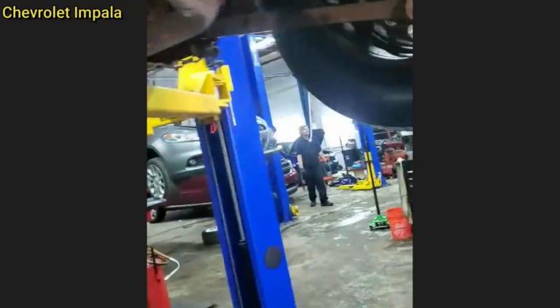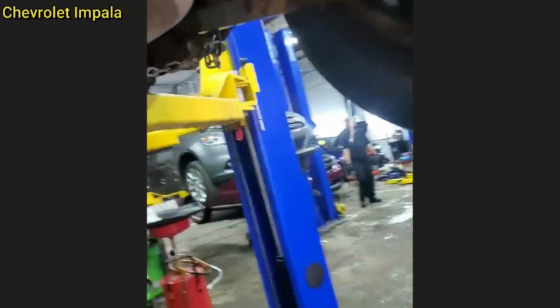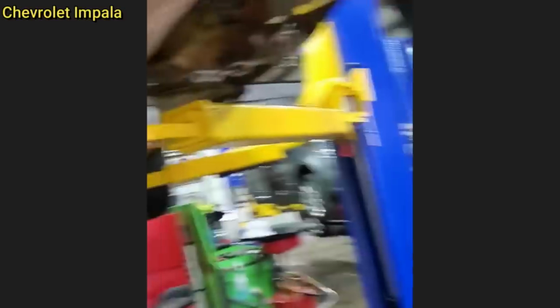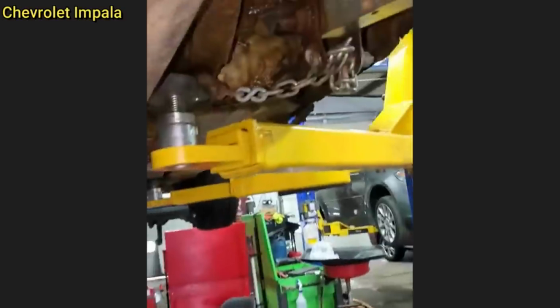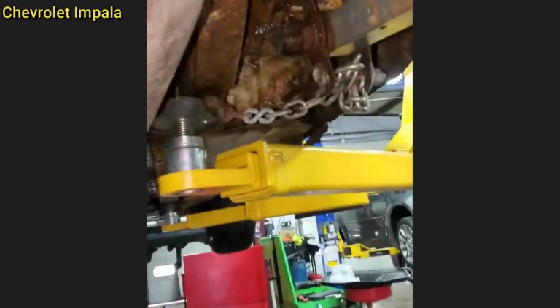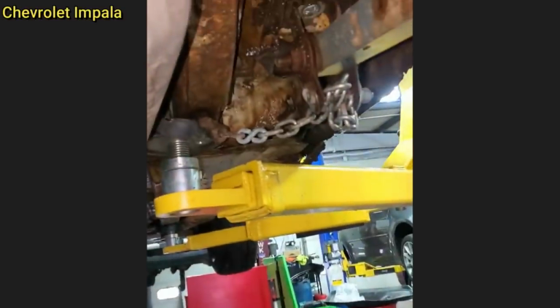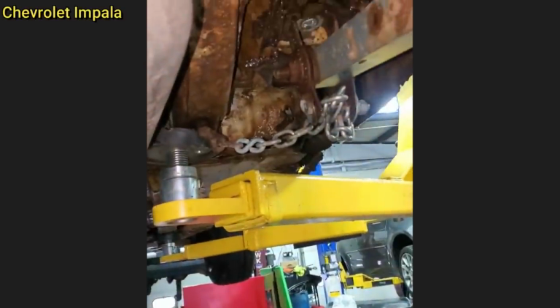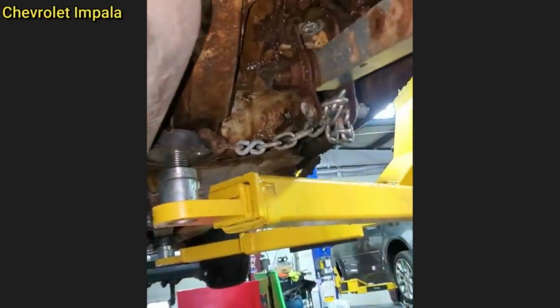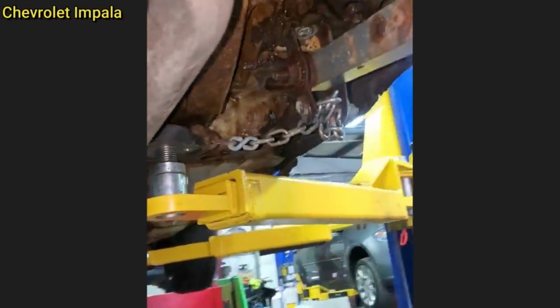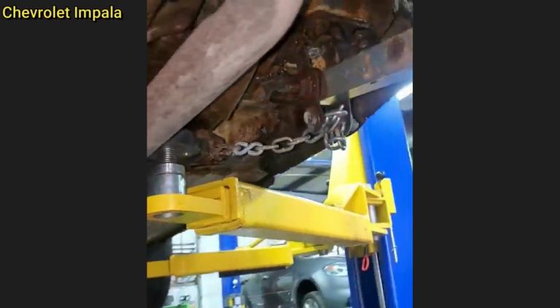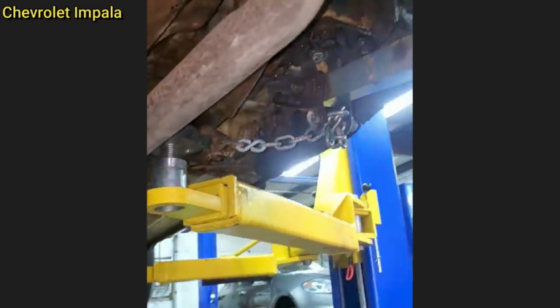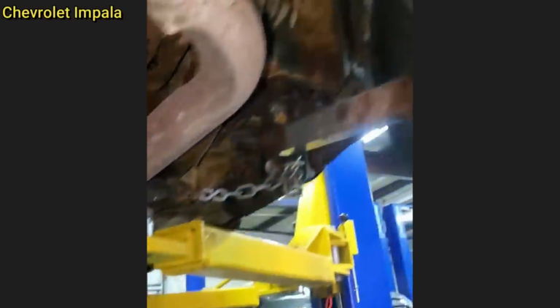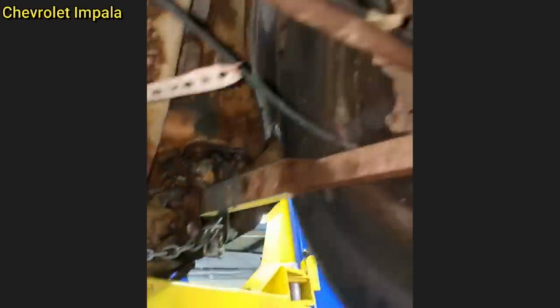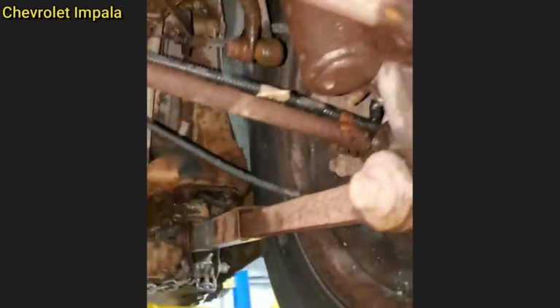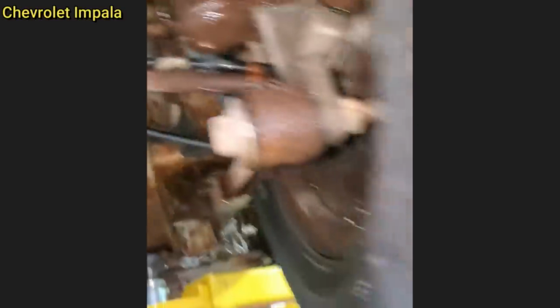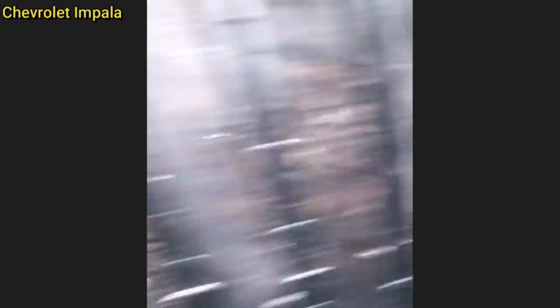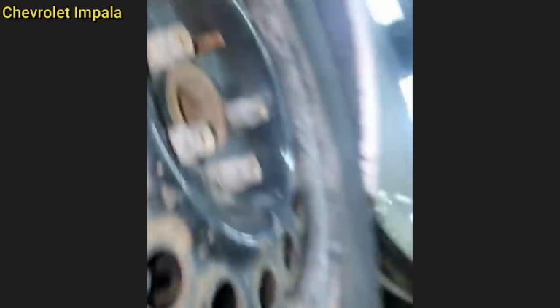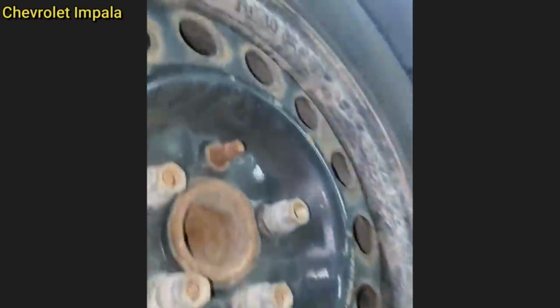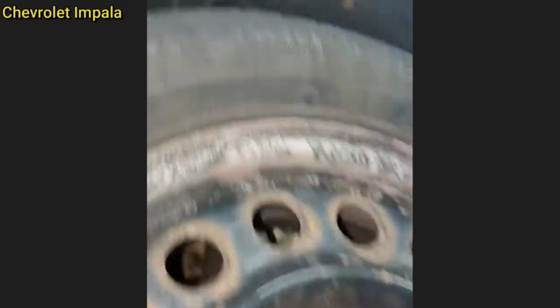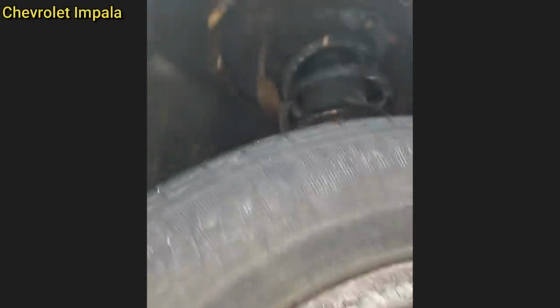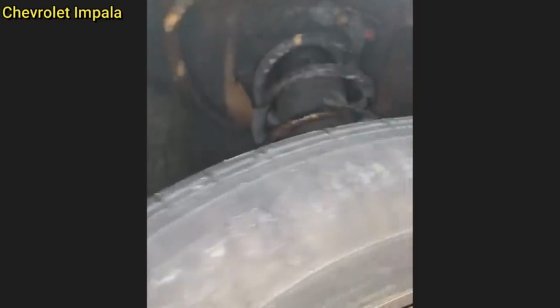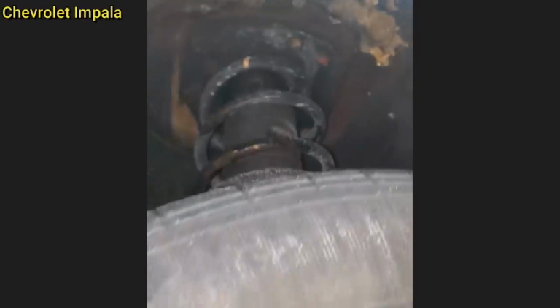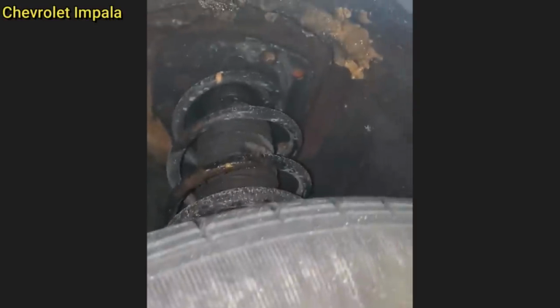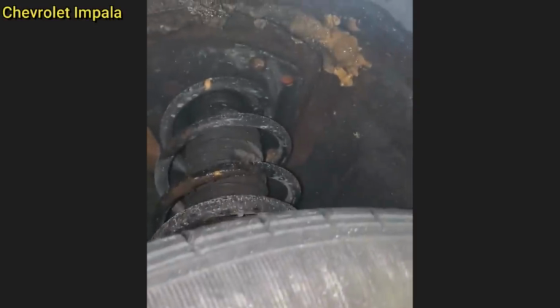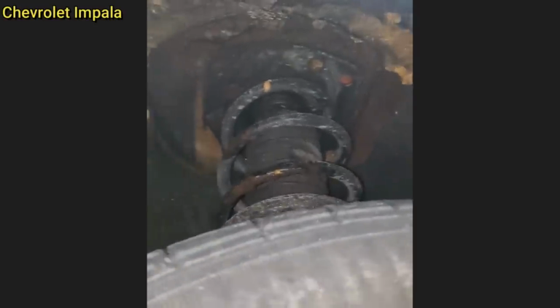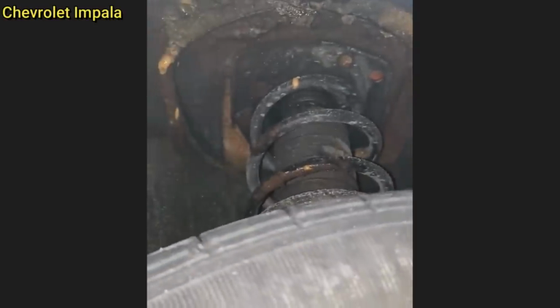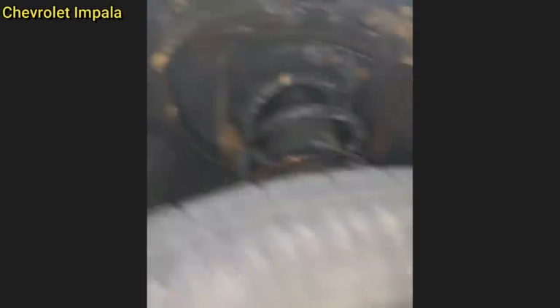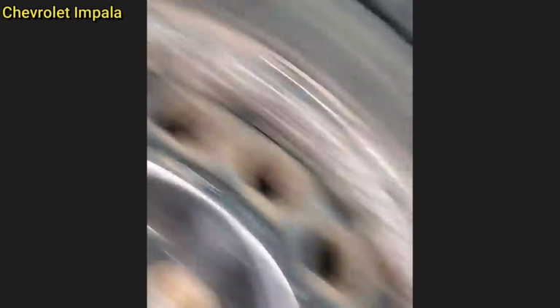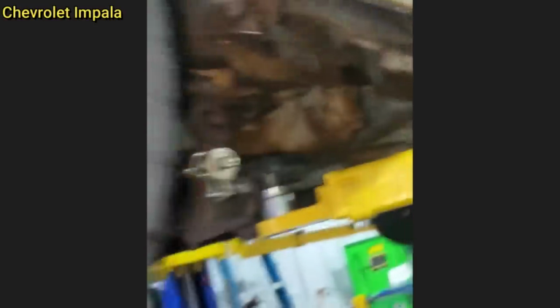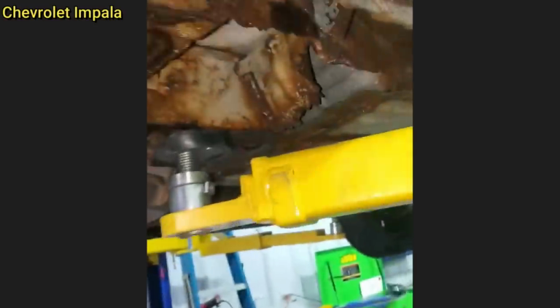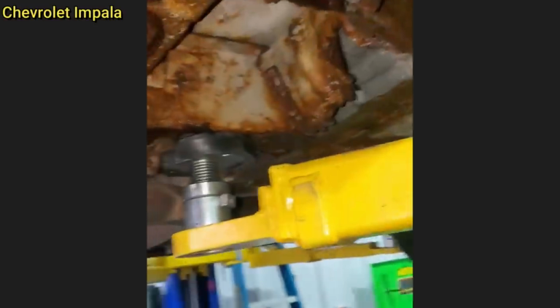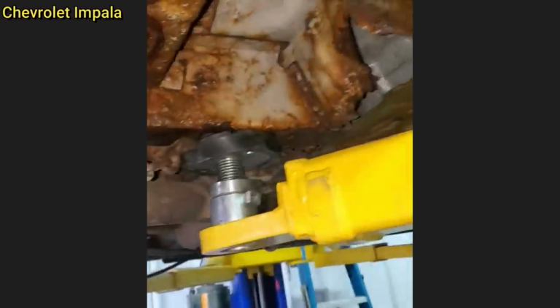This Chevrolet Impala came in for an overheating concern, but the mechanic knew there was more wrong with this car when he drove it into the shop. The mechanic found the radiator to be leaking and also notified the customer their vehicle wasn't safe to drive.